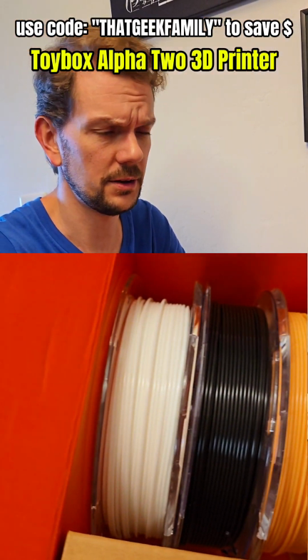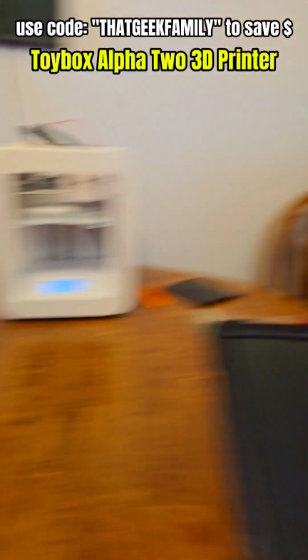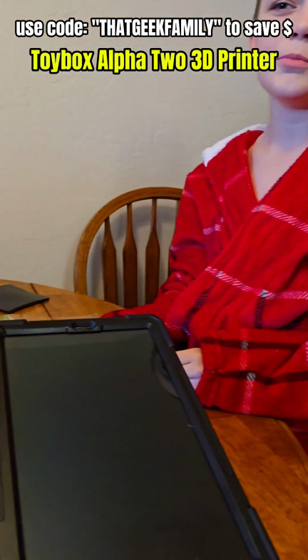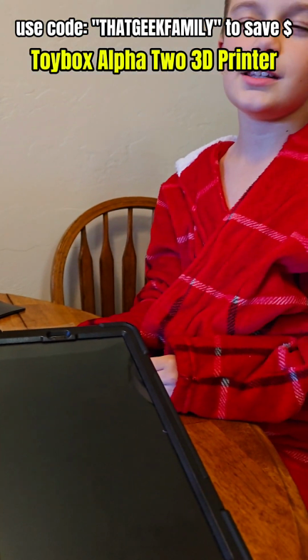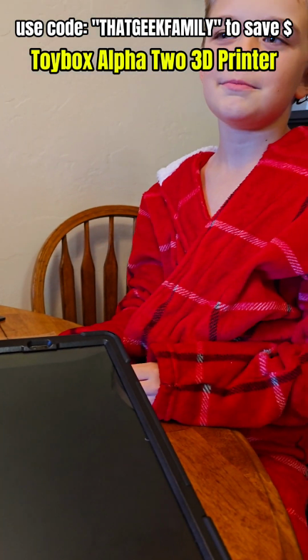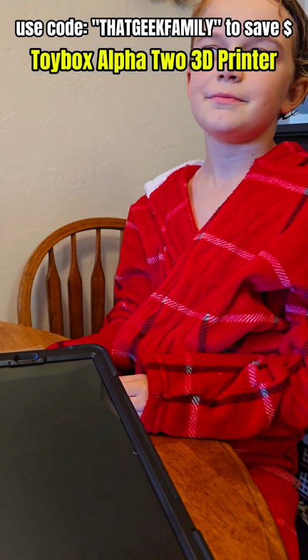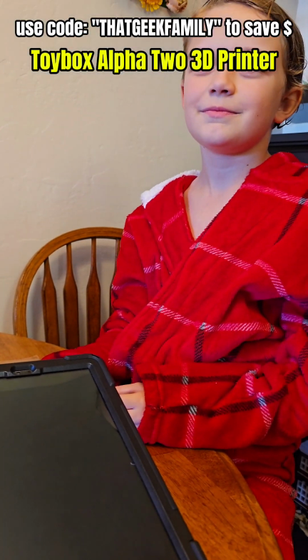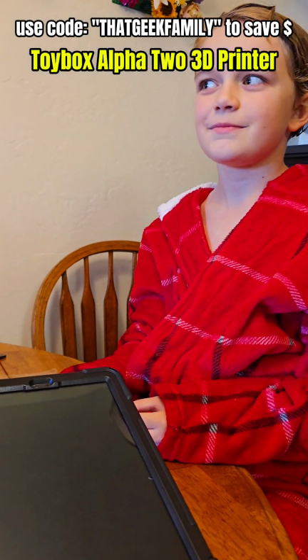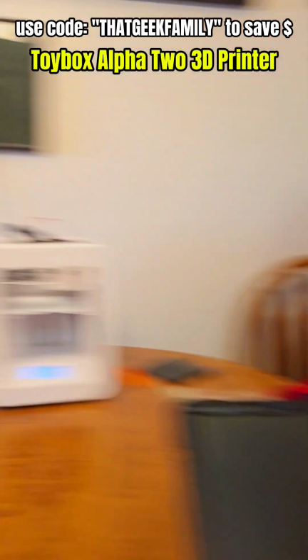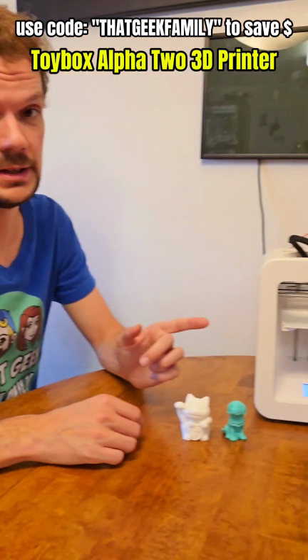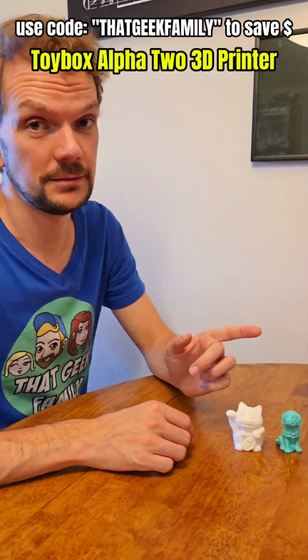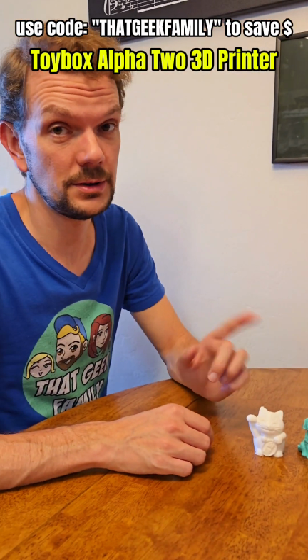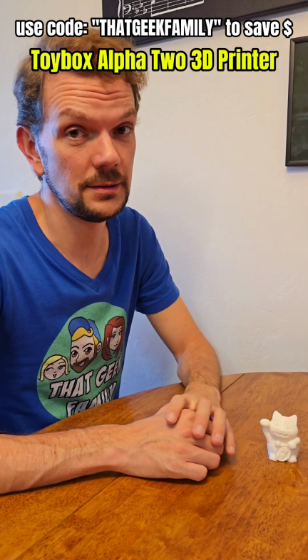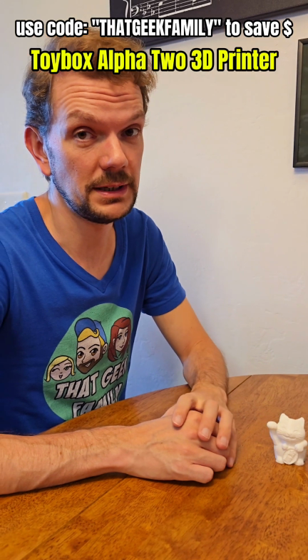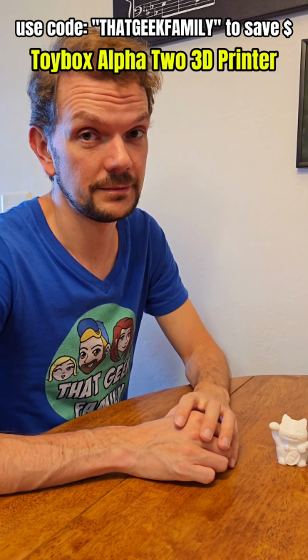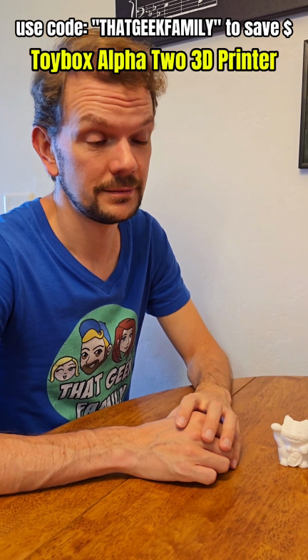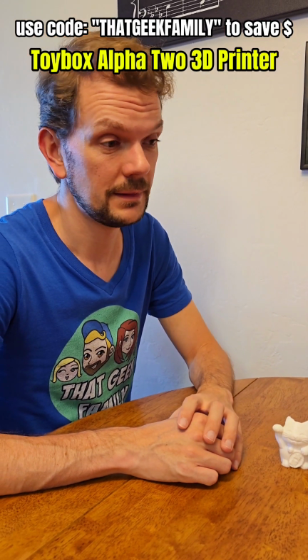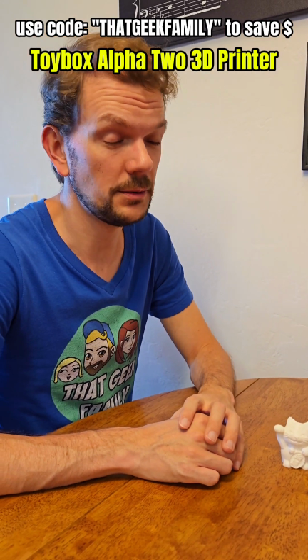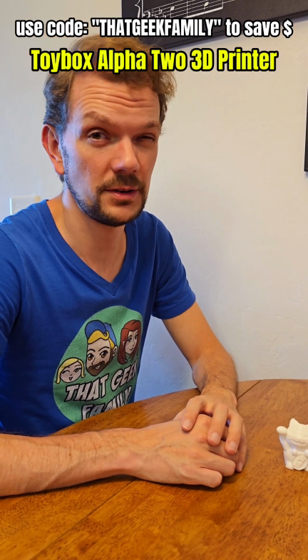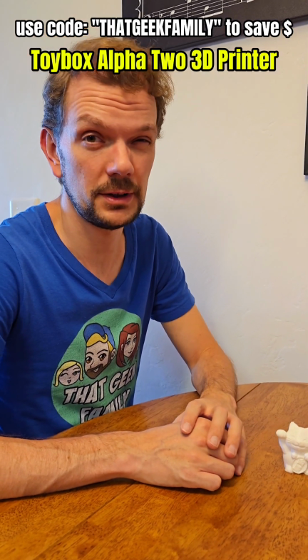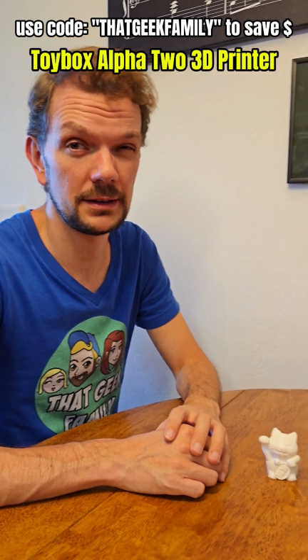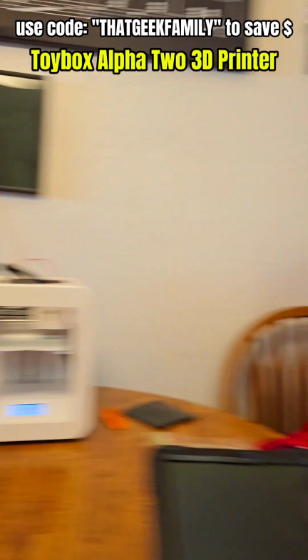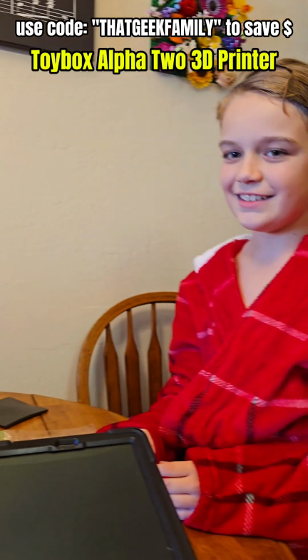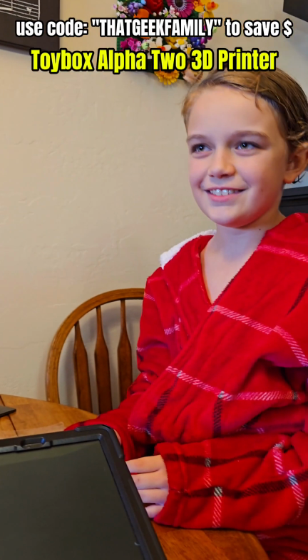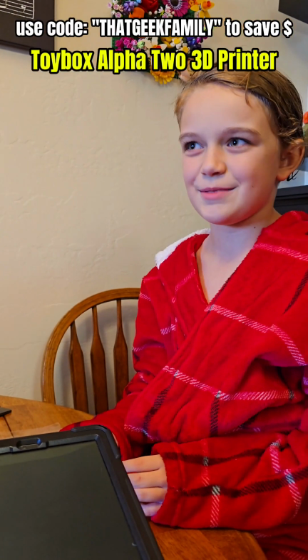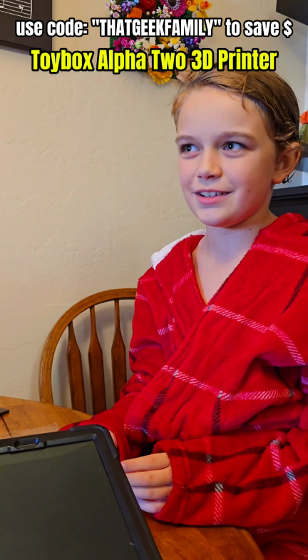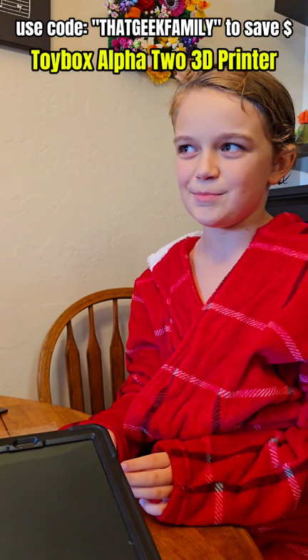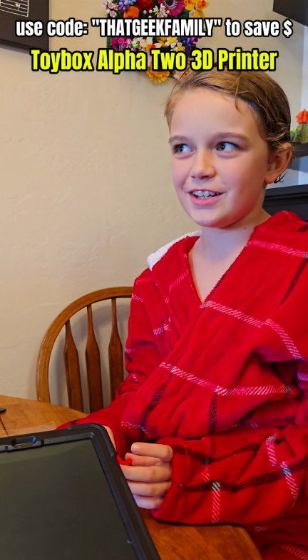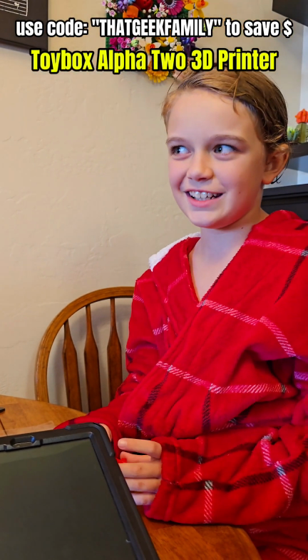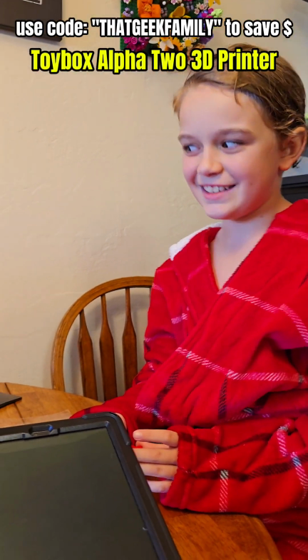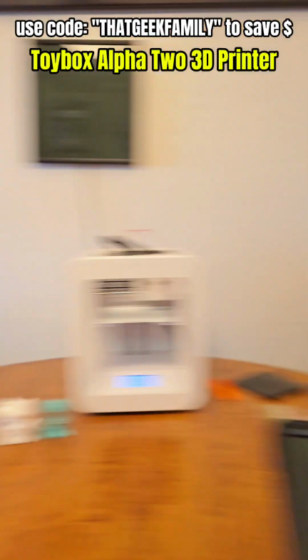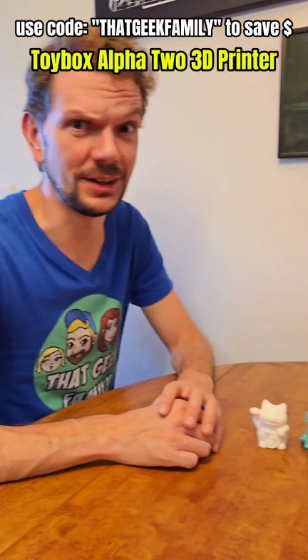We need a bunny. We do need a bunny. Are we printing a bunny? I think we're printing a bunny now. Let's print a bunny!